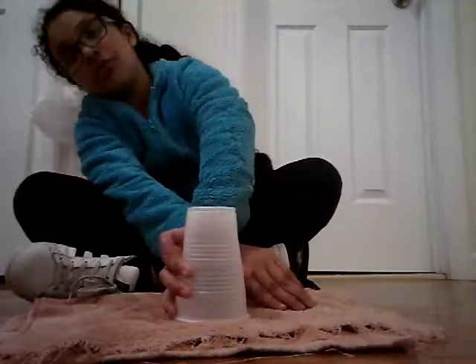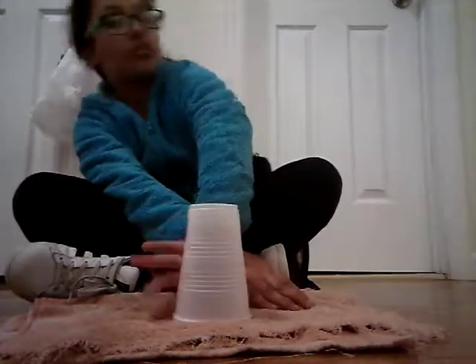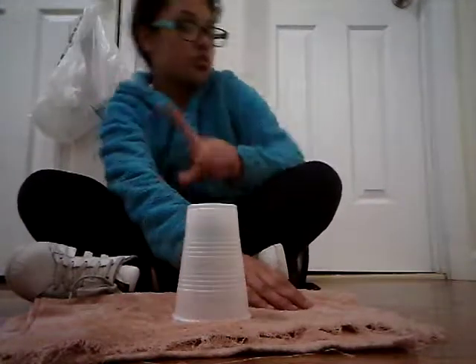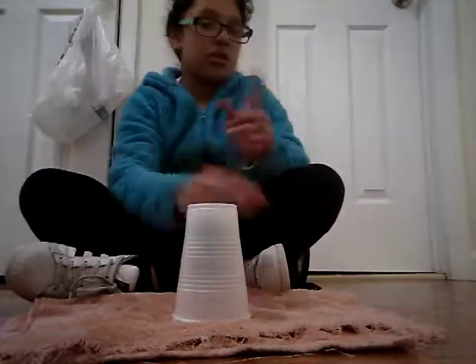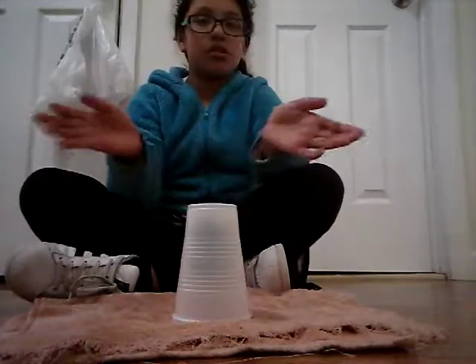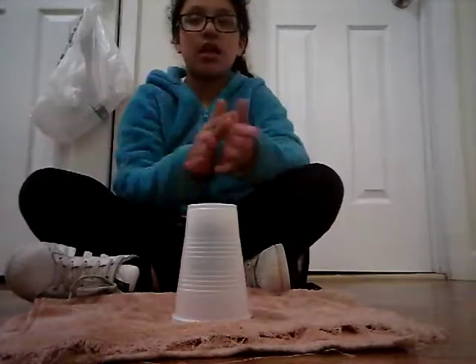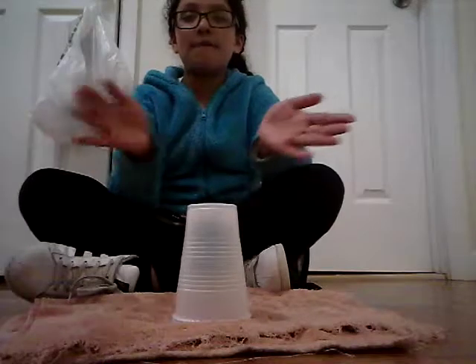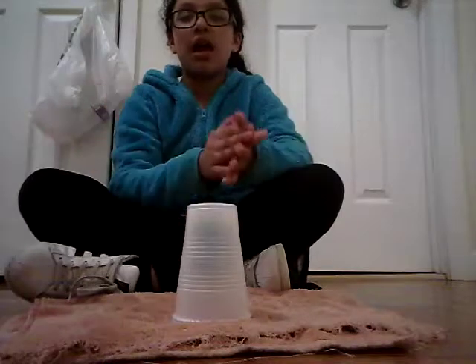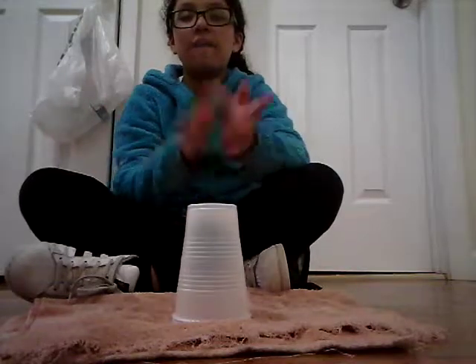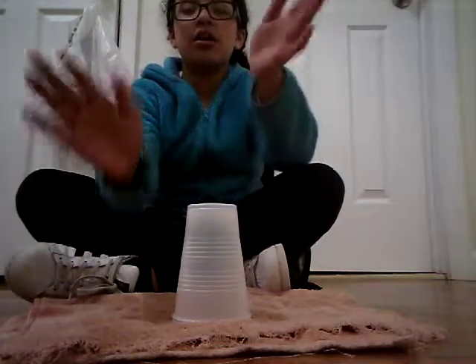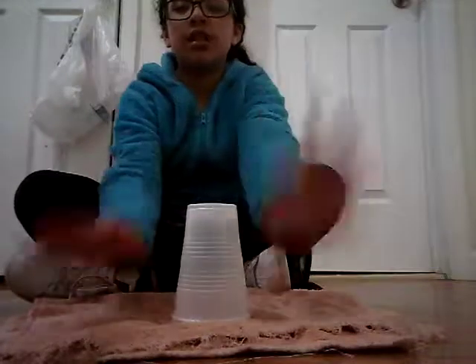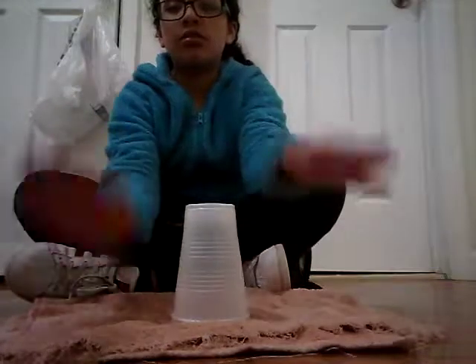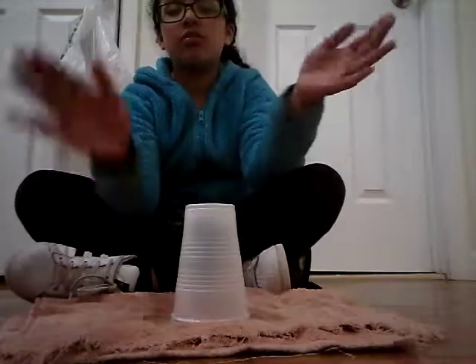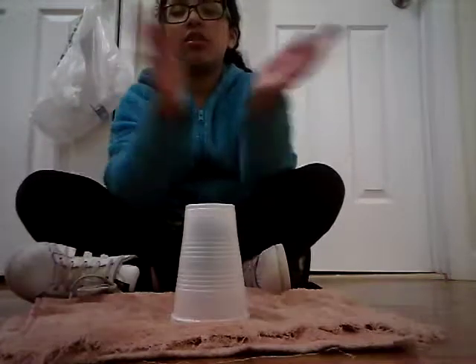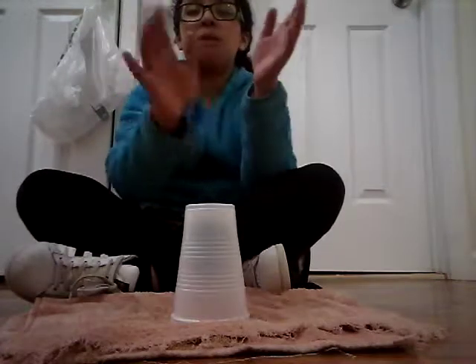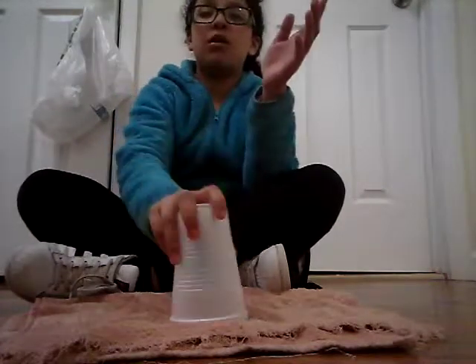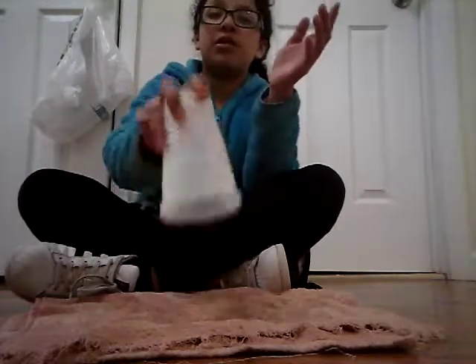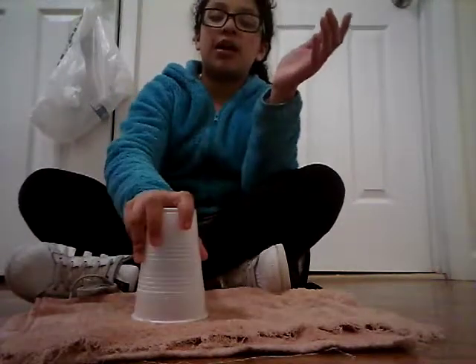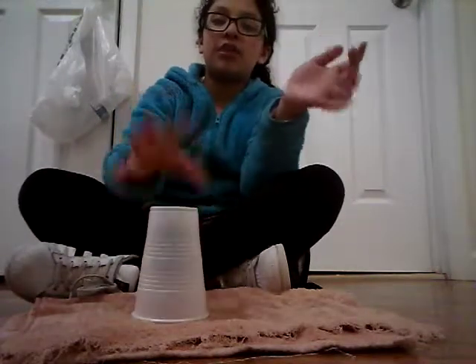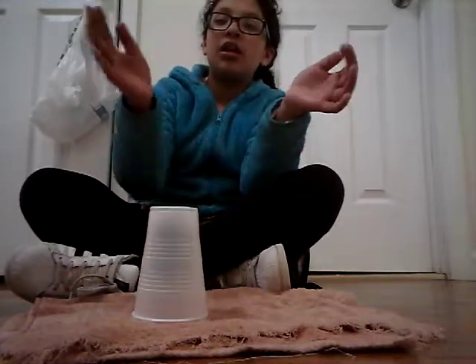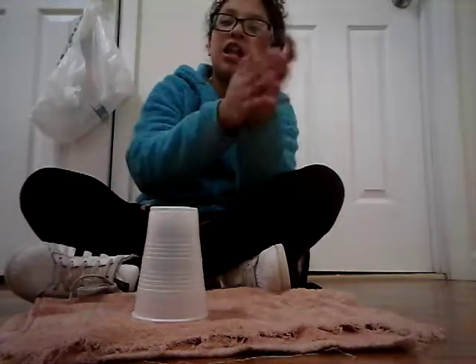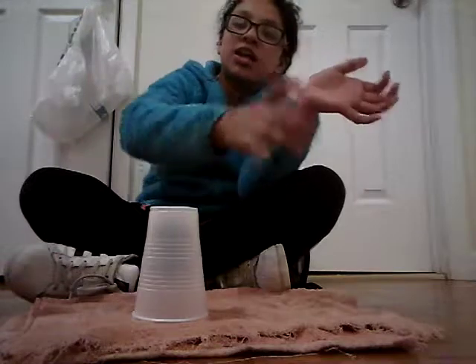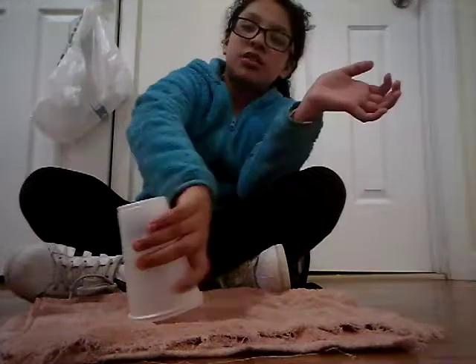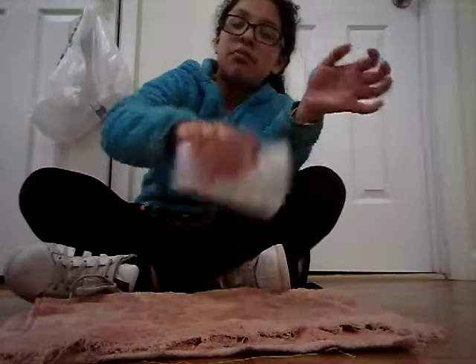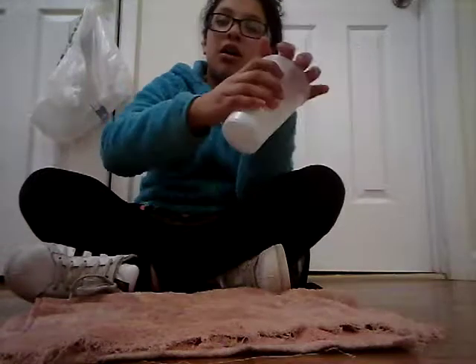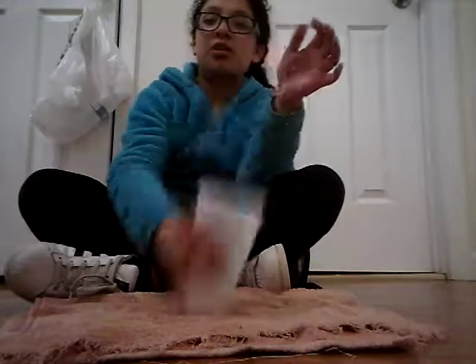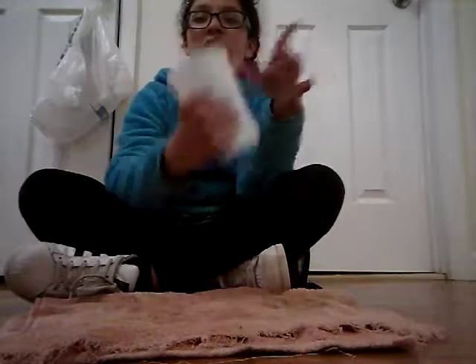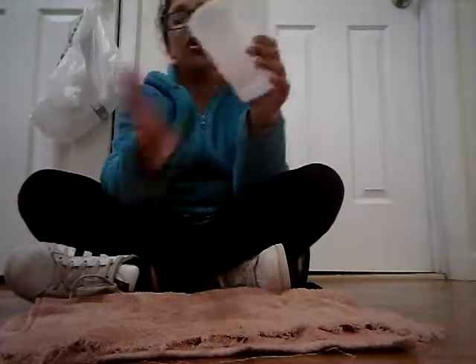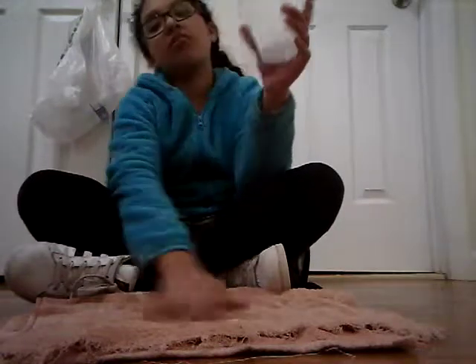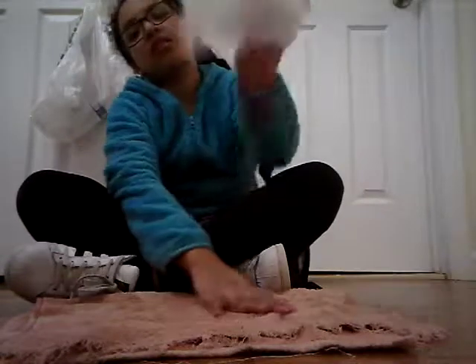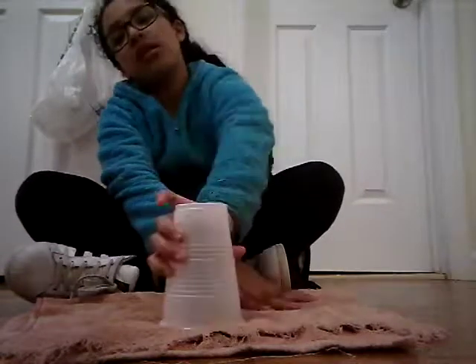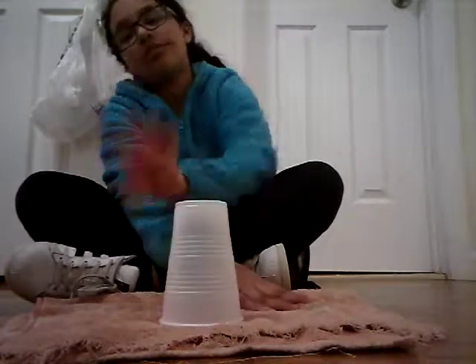So we're gonna go slower. That's clap, clap, table, table, clap, up, down, clap, sweep, bottom, bottom, bottom, down. Sorry.